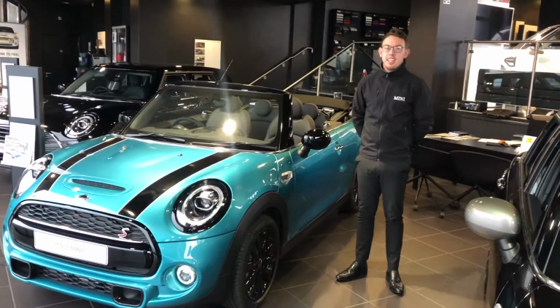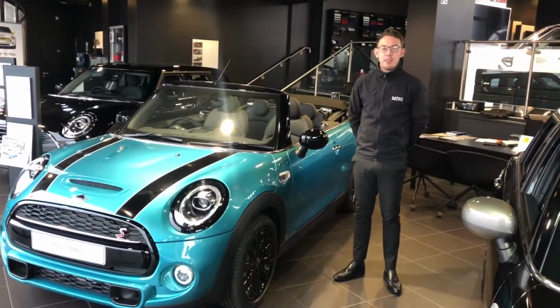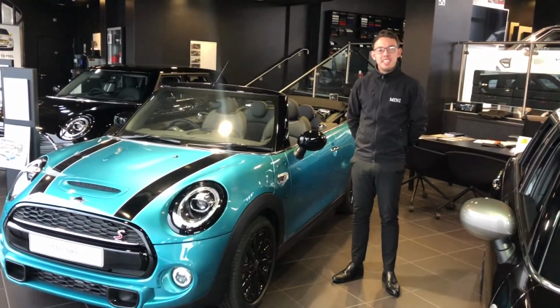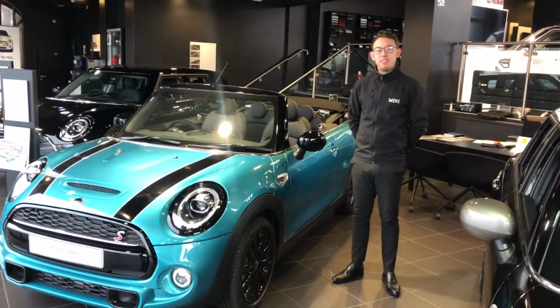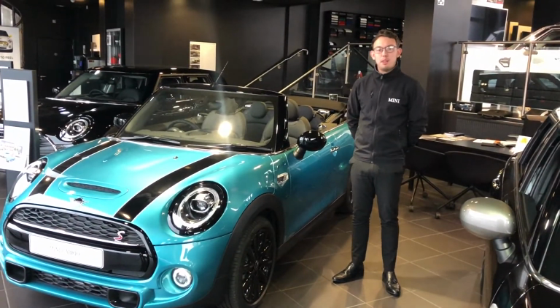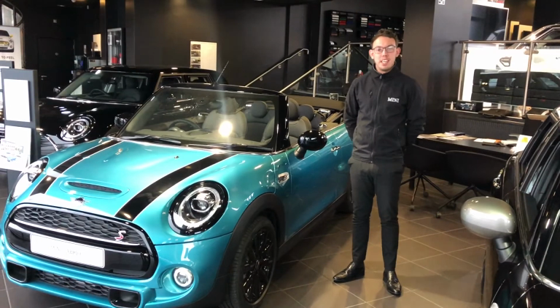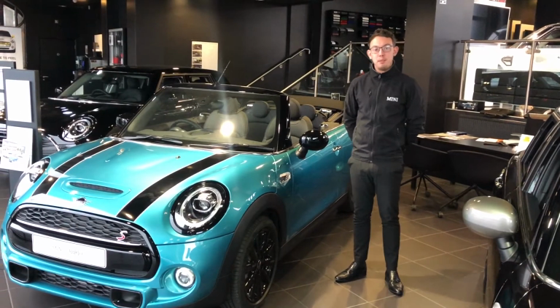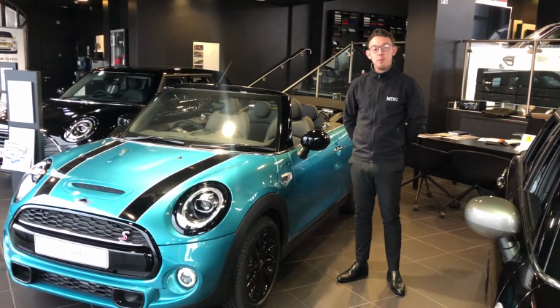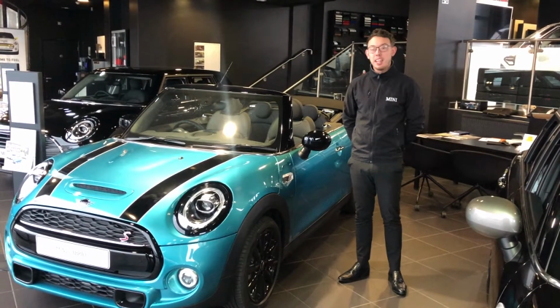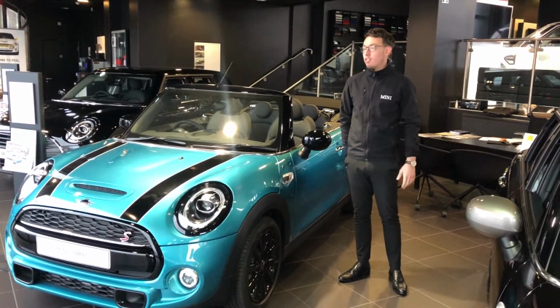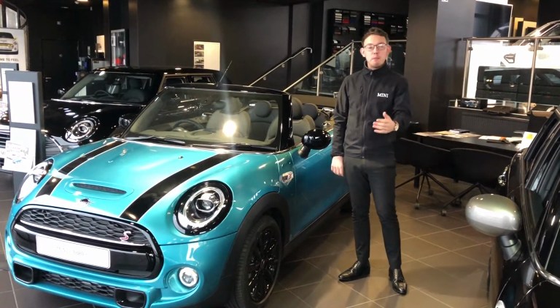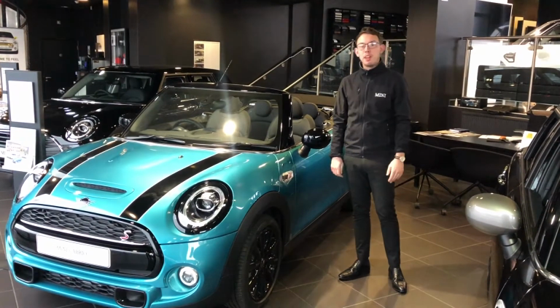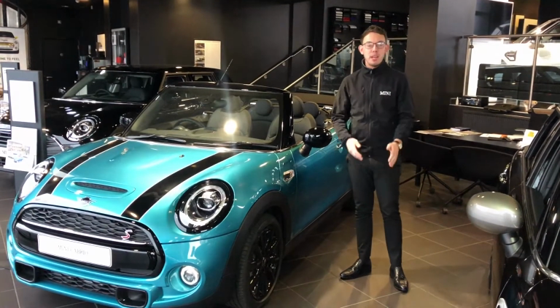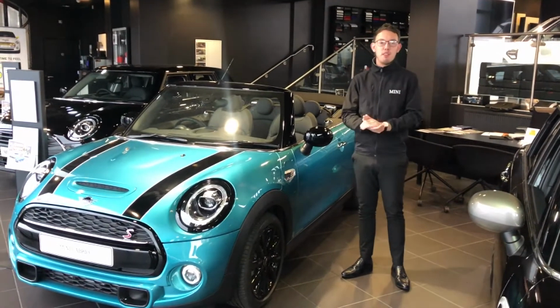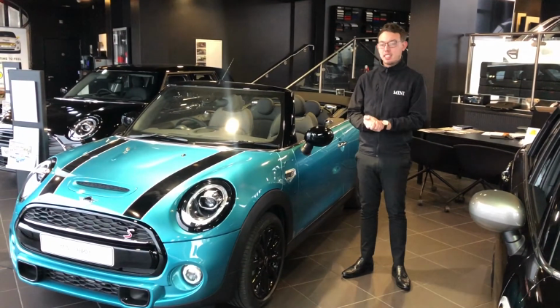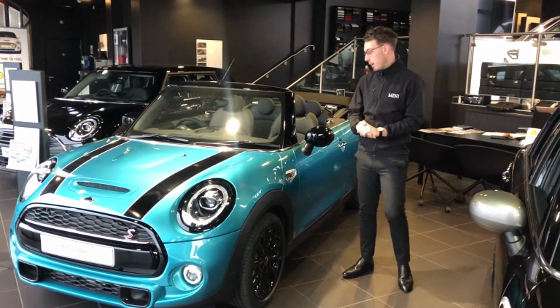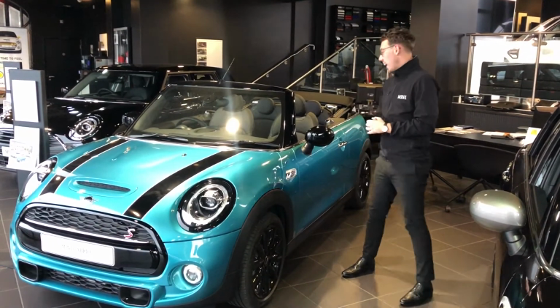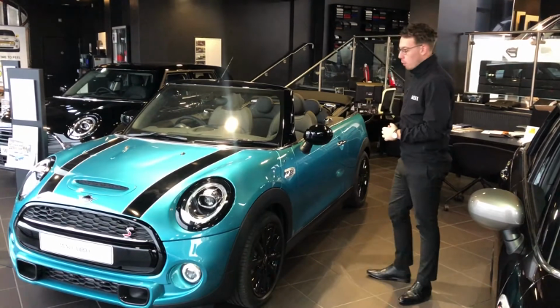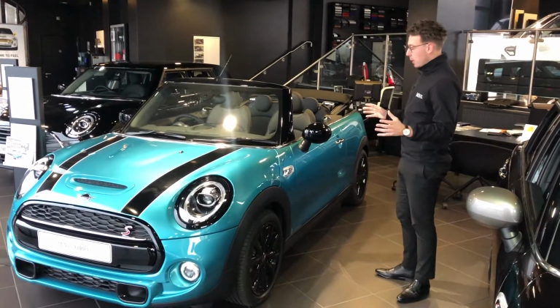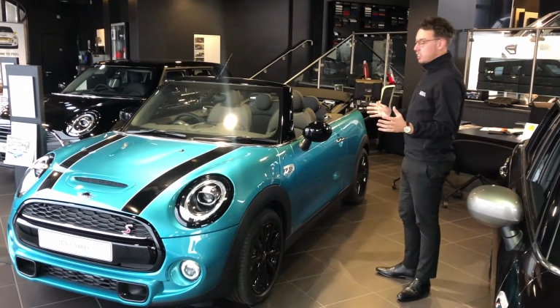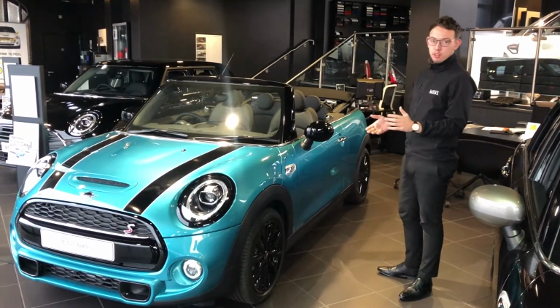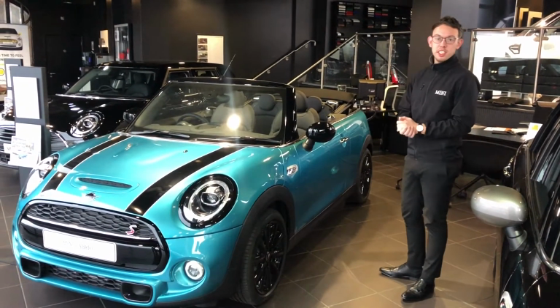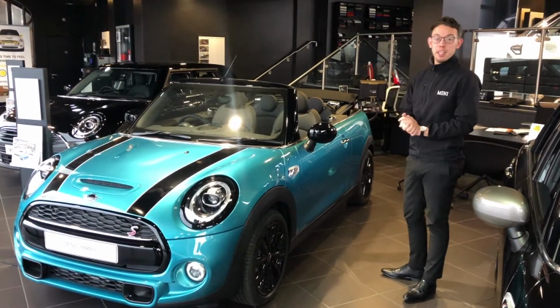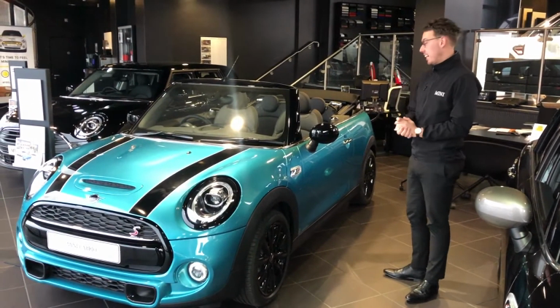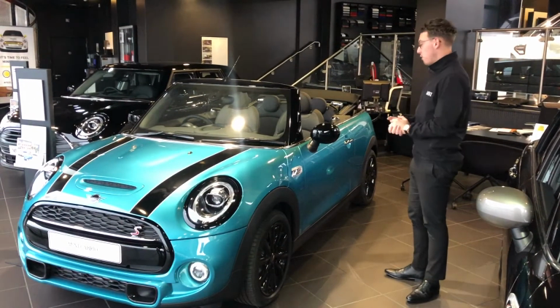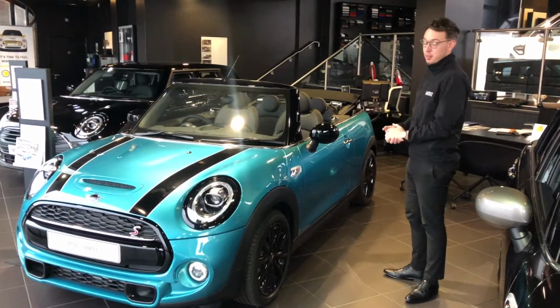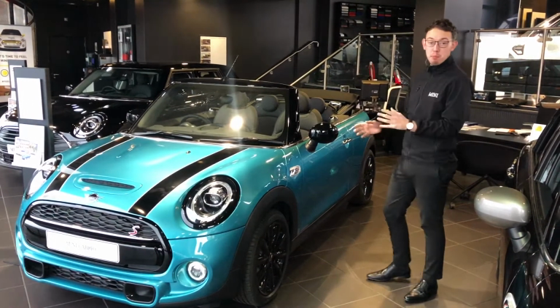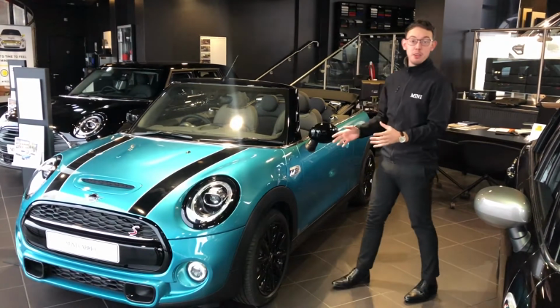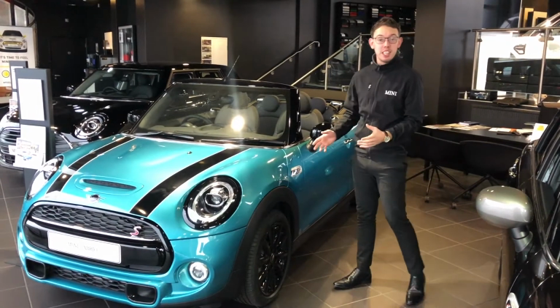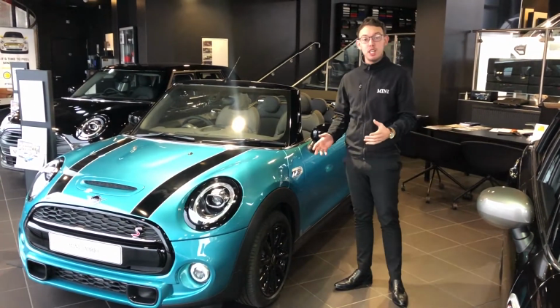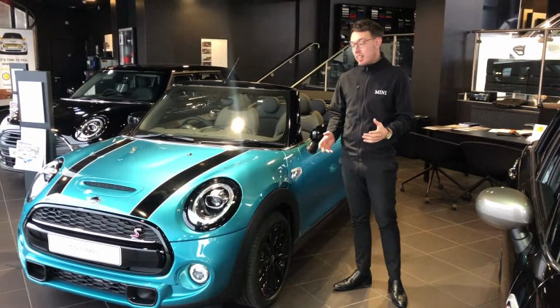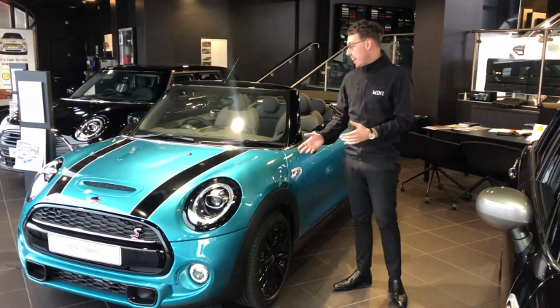Hi everyone, James here from Ocean Mini in Plymouth. Hope you're well. Obviously very miserable weather we've been having over the past couple of weeks — what better way to look forward to the summer than getting yourself into a brand new Mini Convertible.